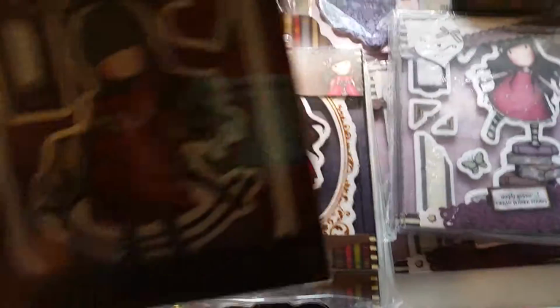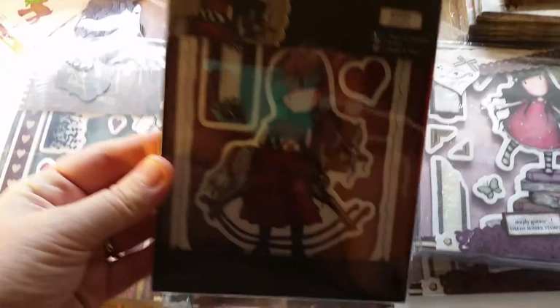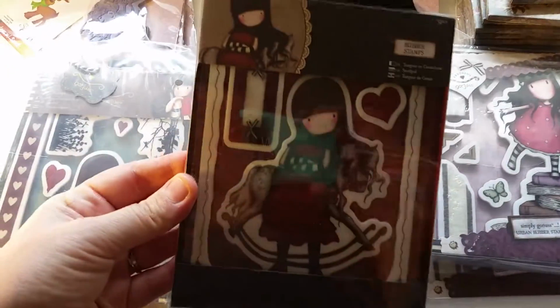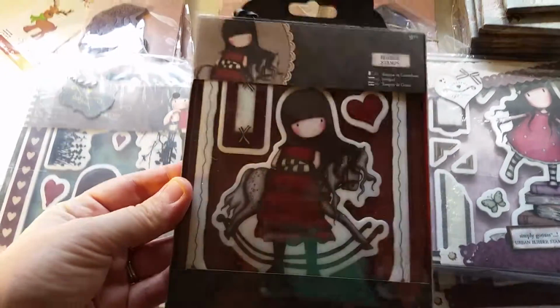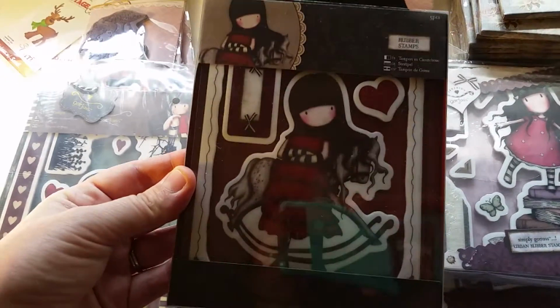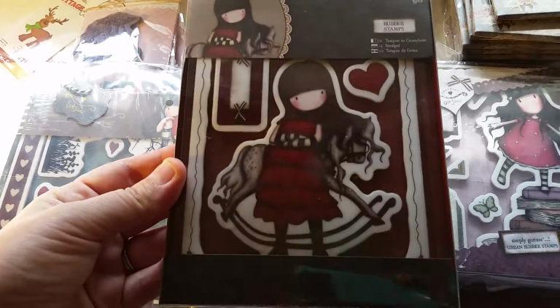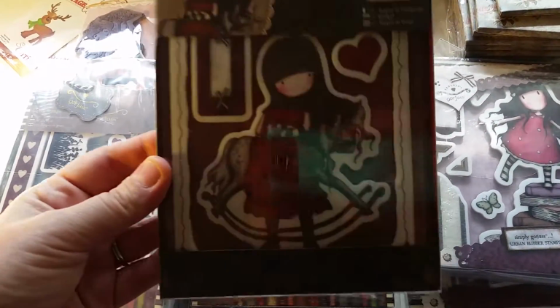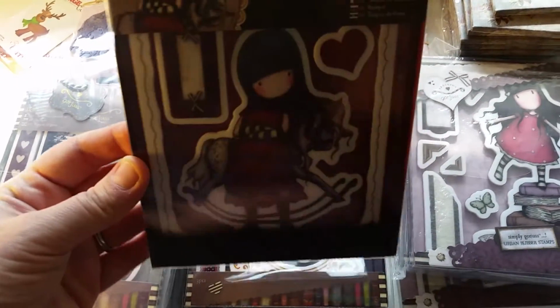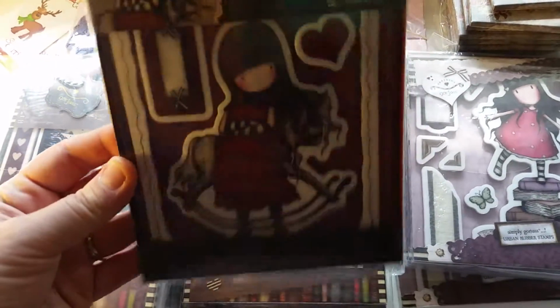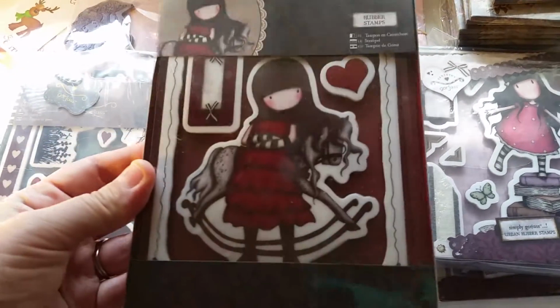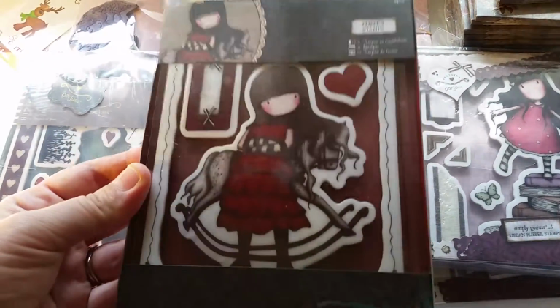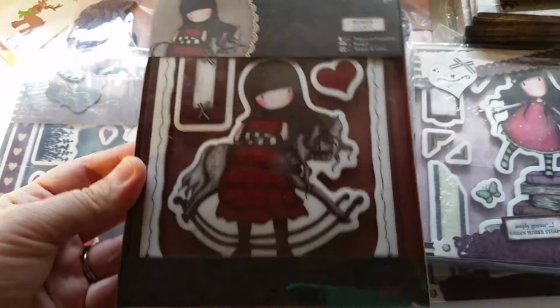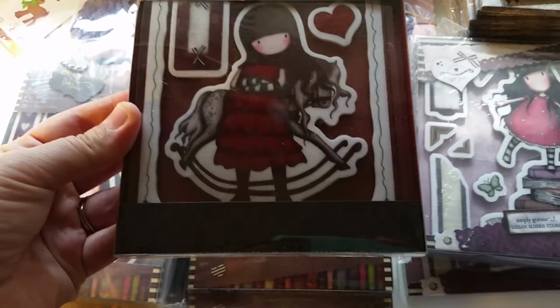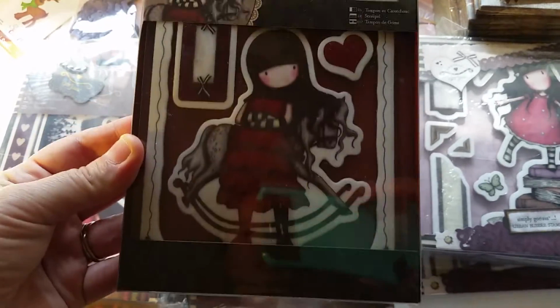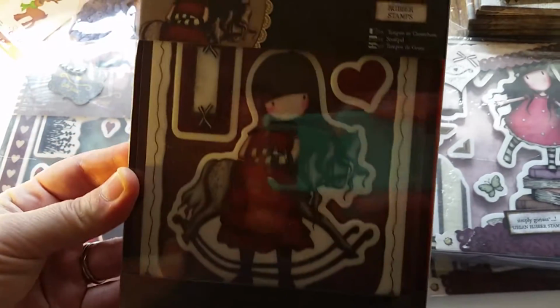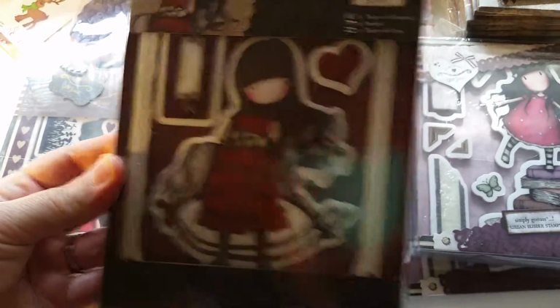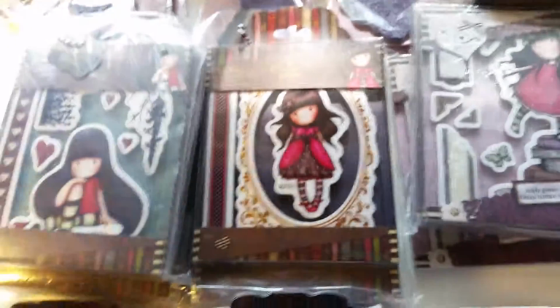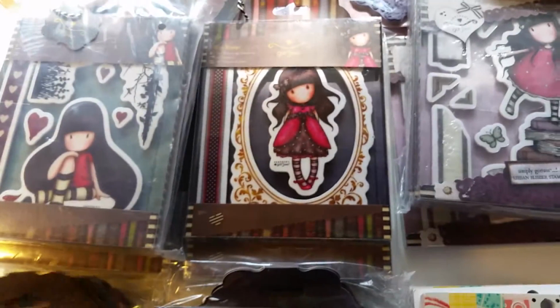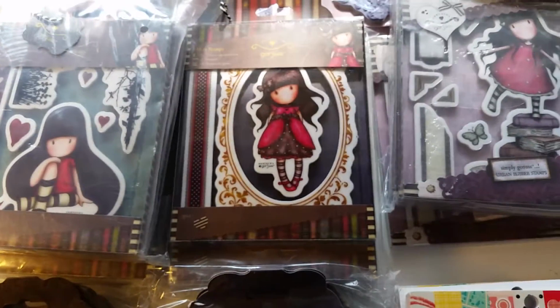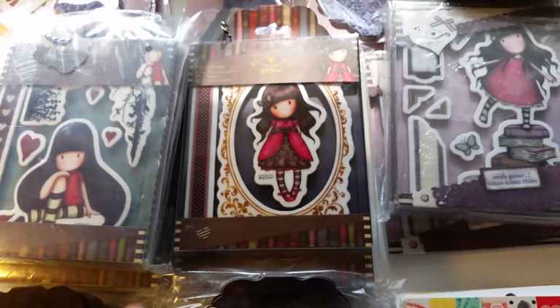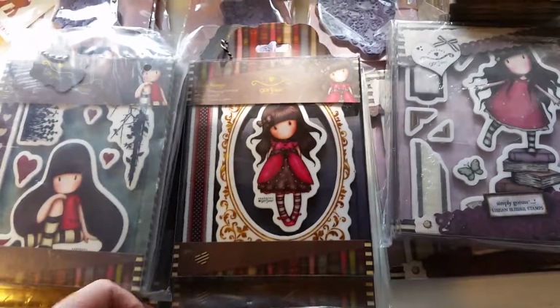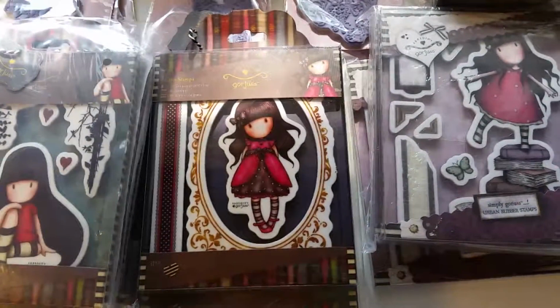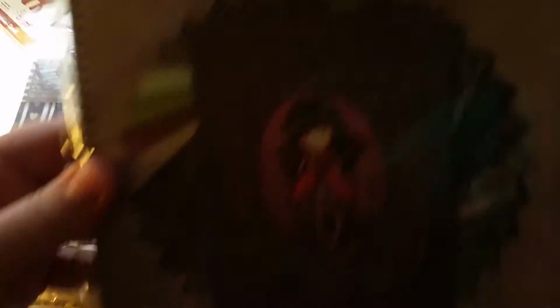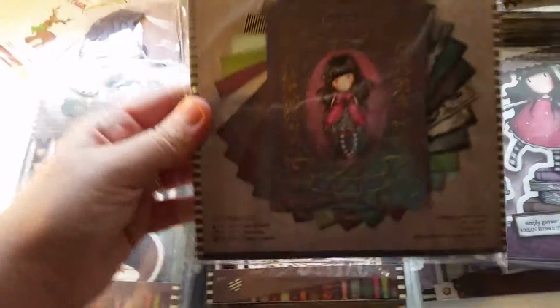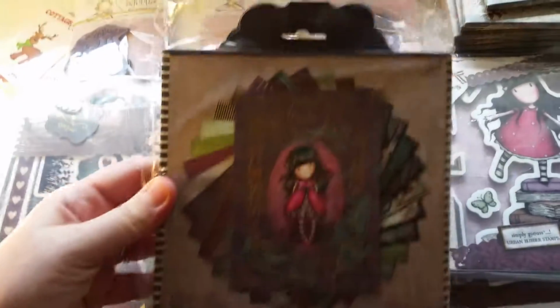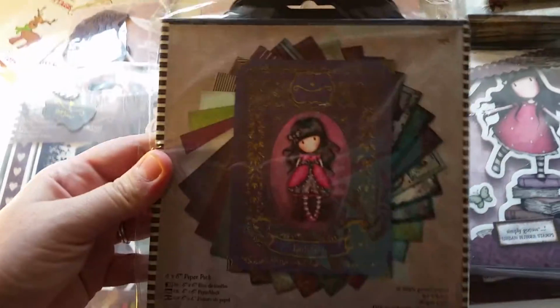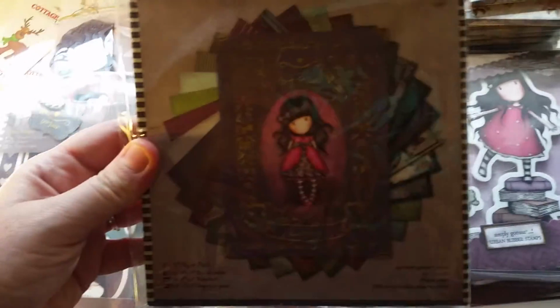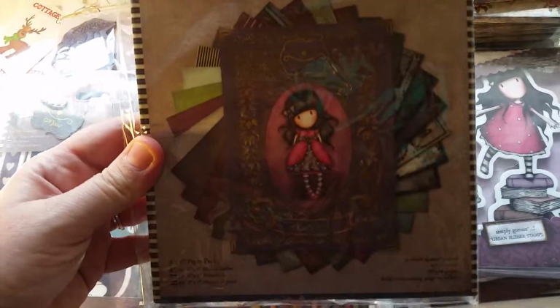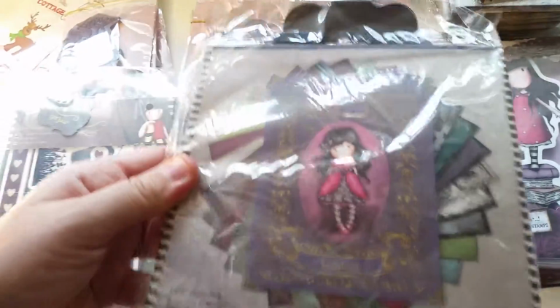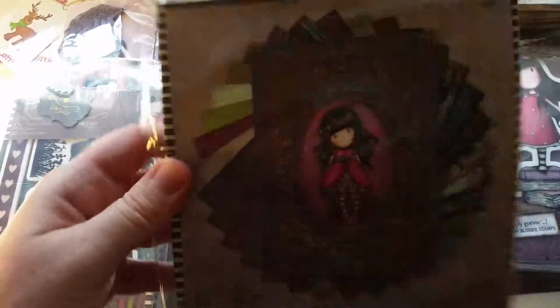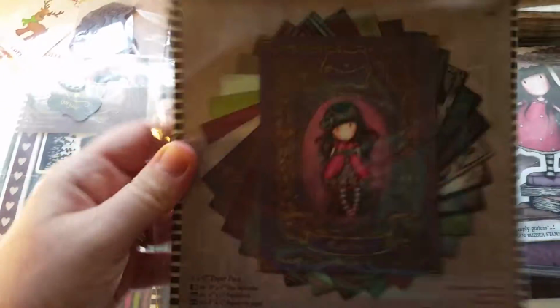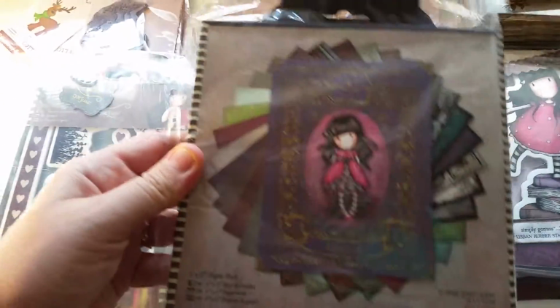And then this one is Getaway, it's from the most recent release. And then we restocked the Lady Bird style 6x6 paper pad.